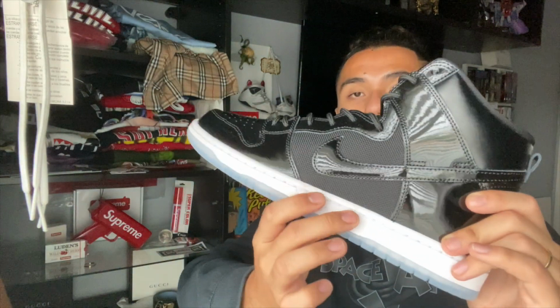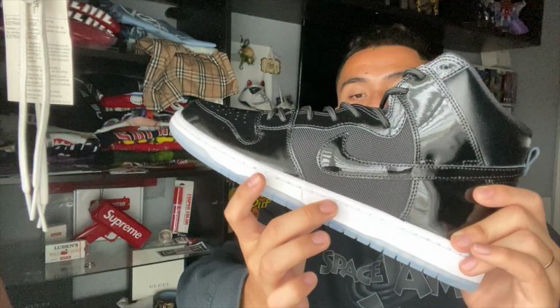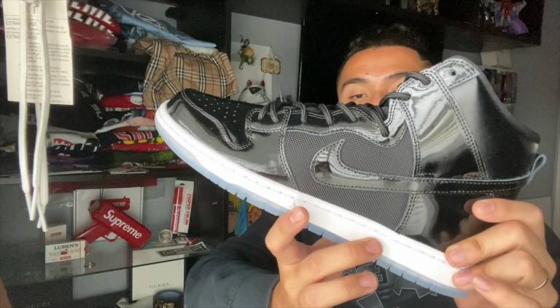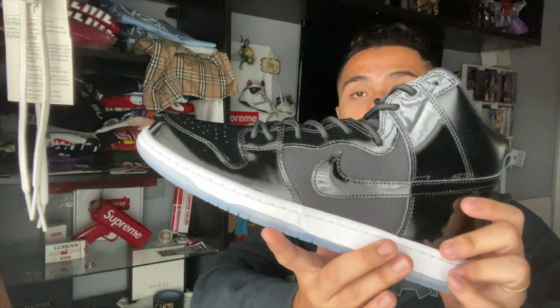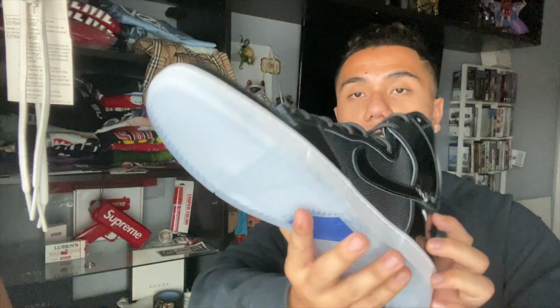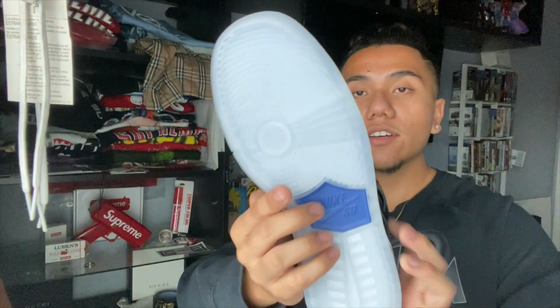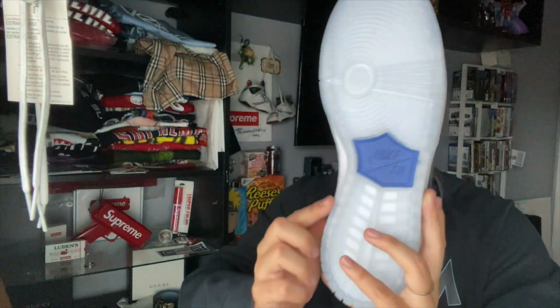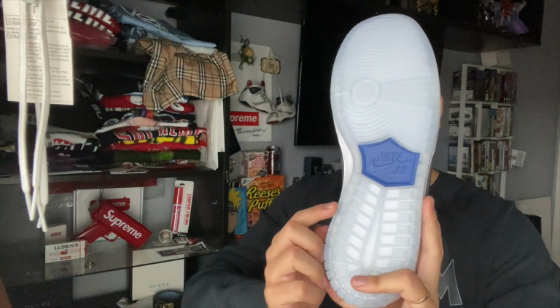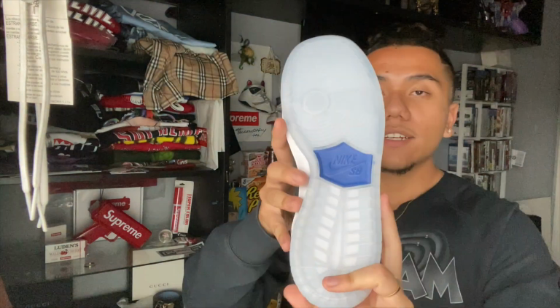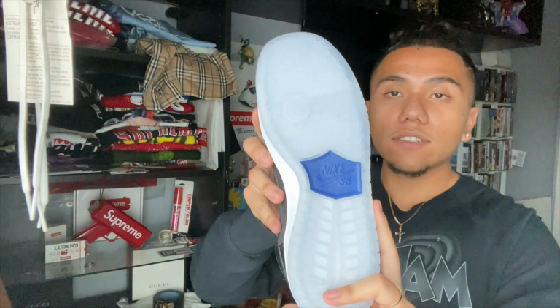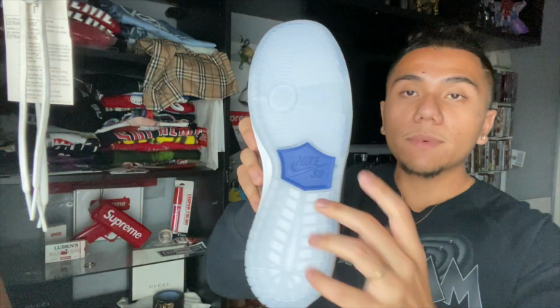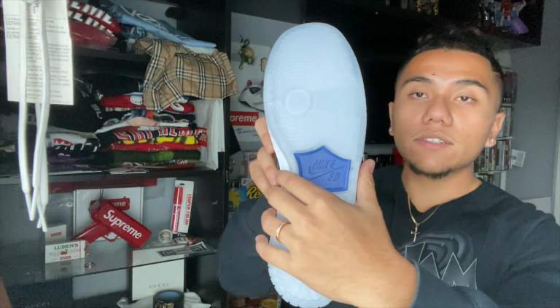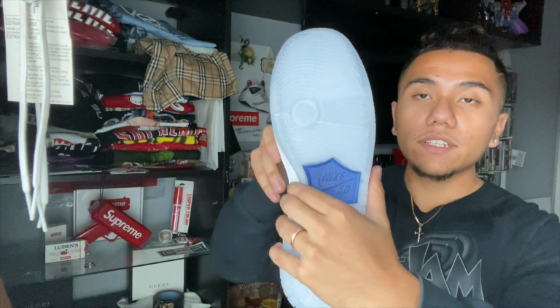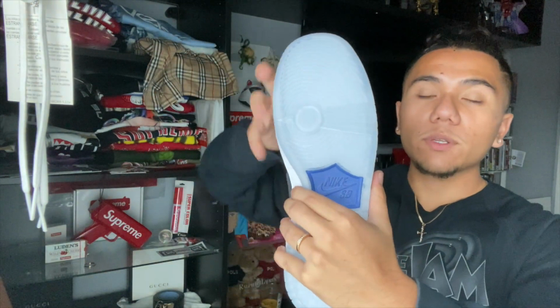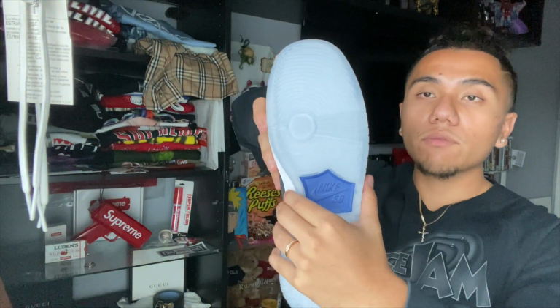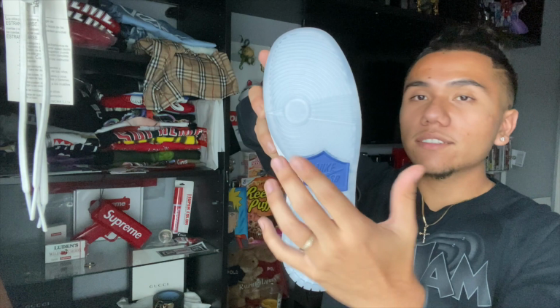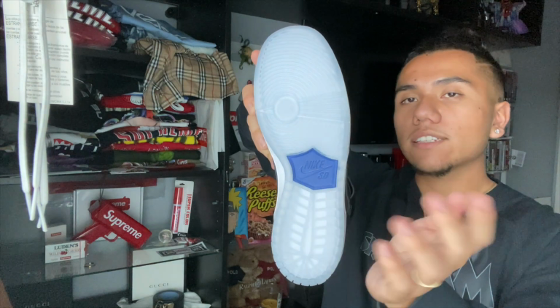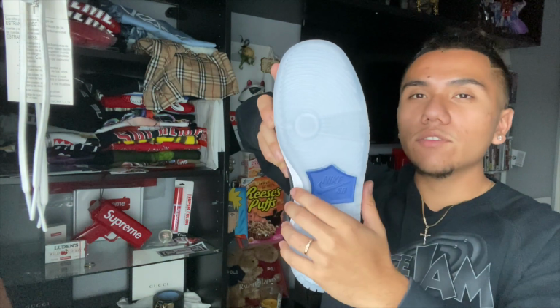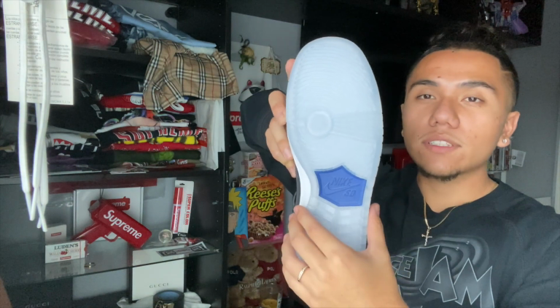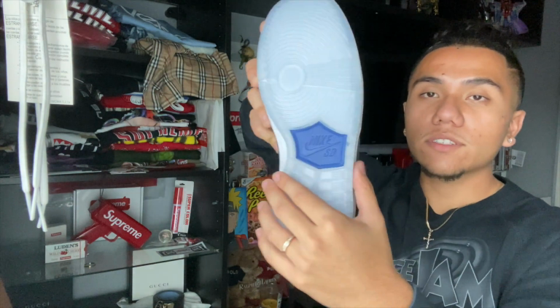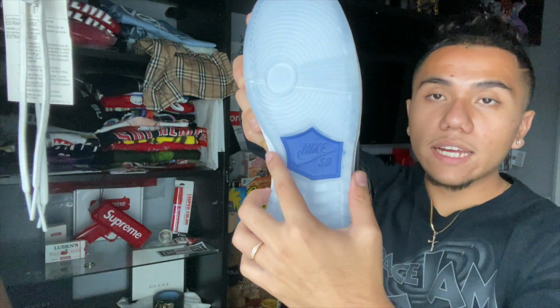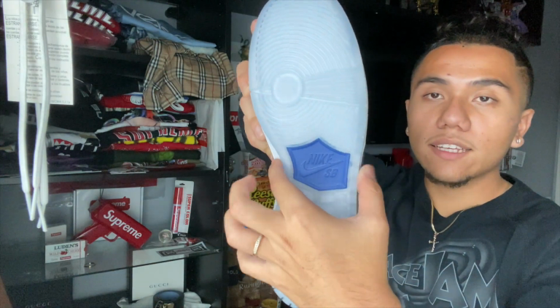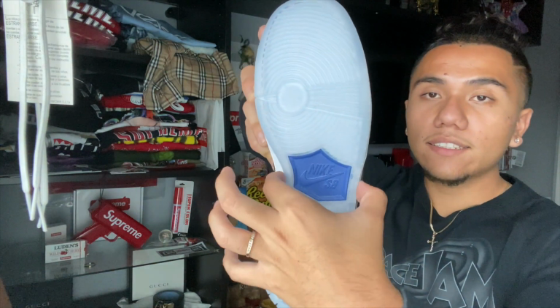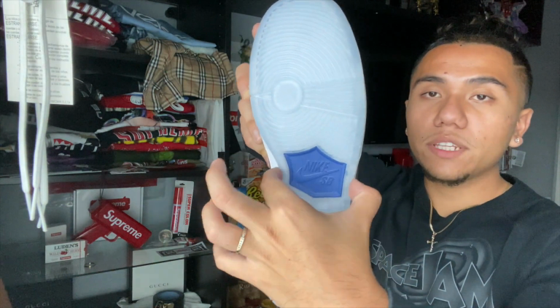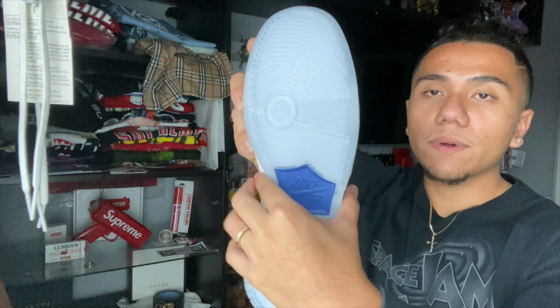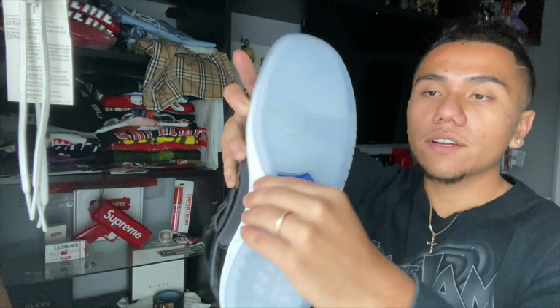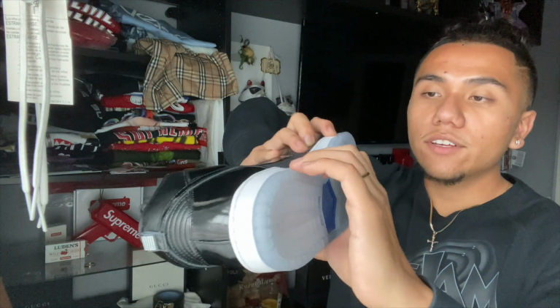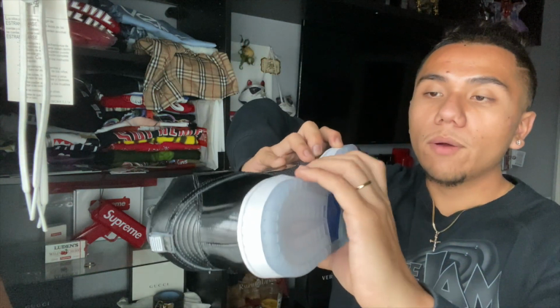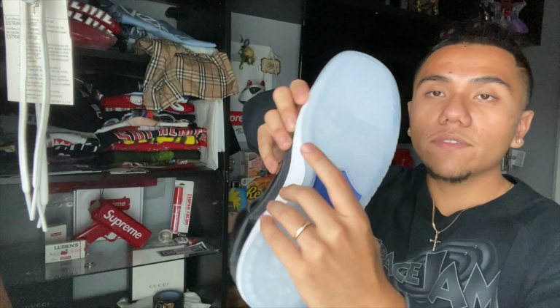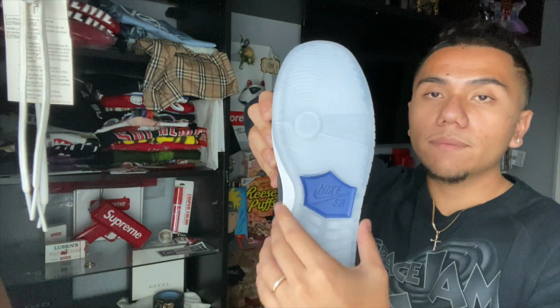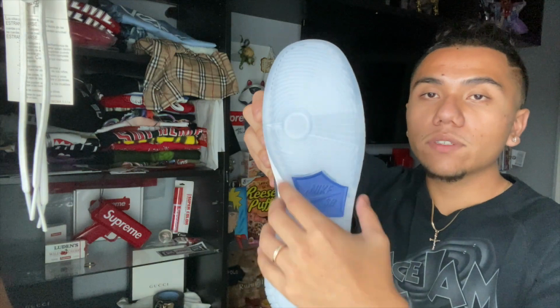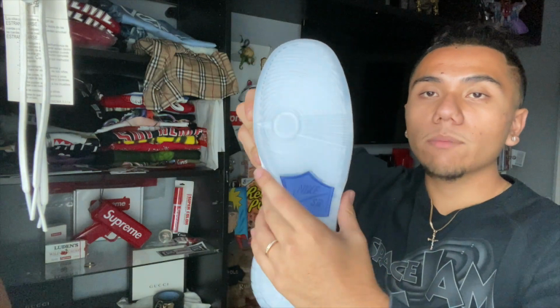The midsole is just white. Taking a look, you can see a little difference from the Jordan 1 — they do it really similar in the way that it cuts in. It's really narrow right here, so I wonder if the shoe is uncomfortable.